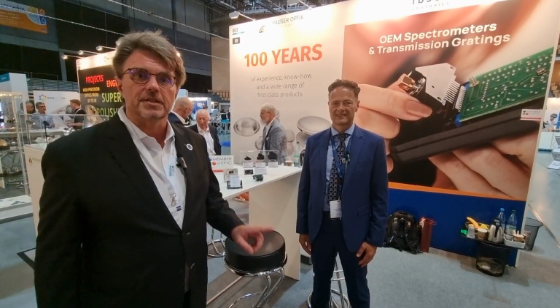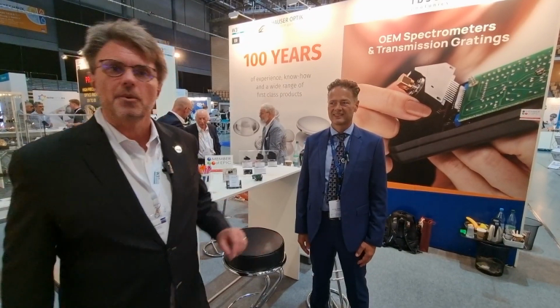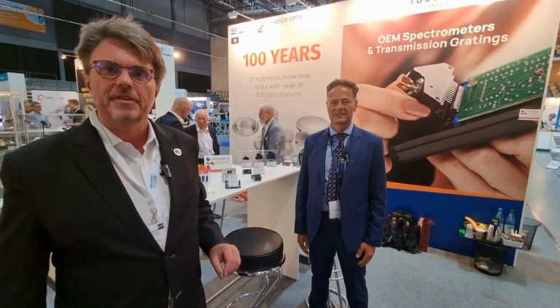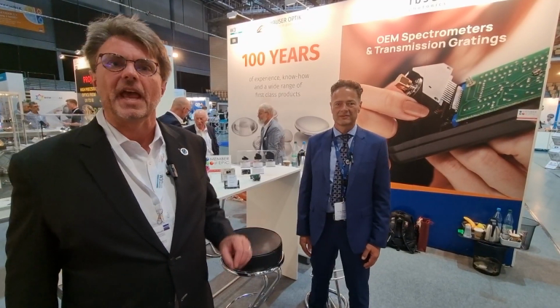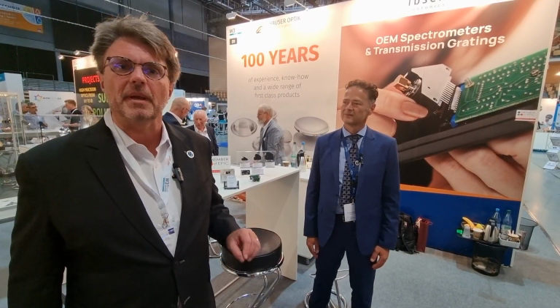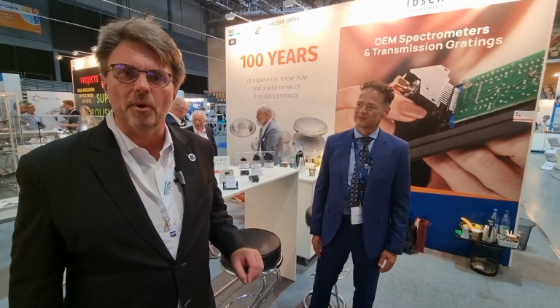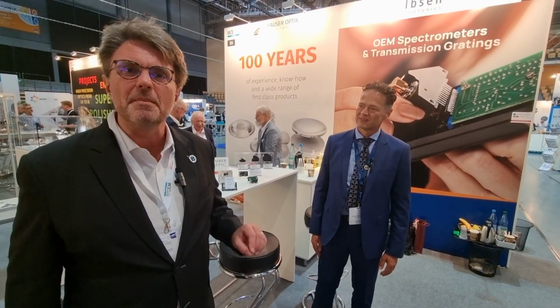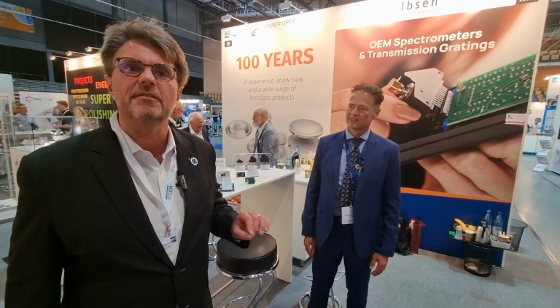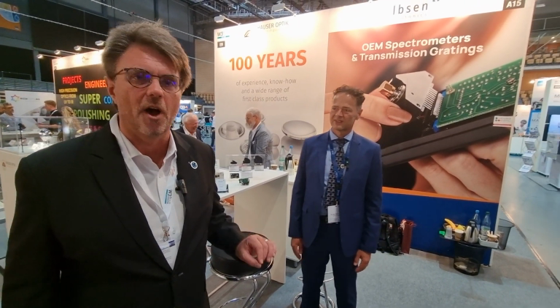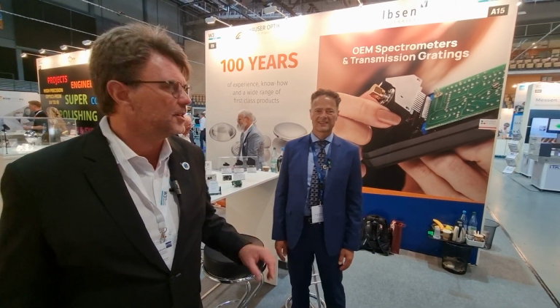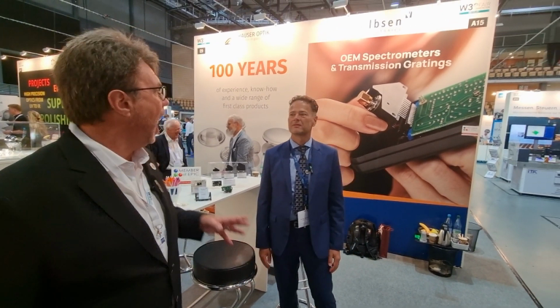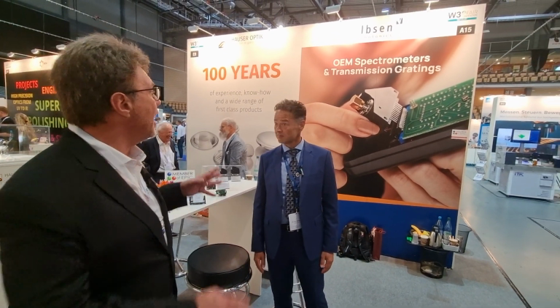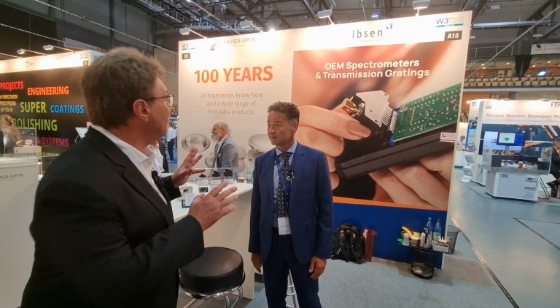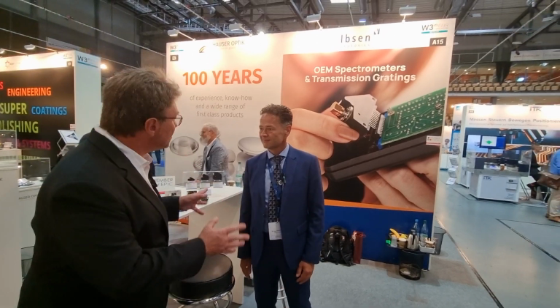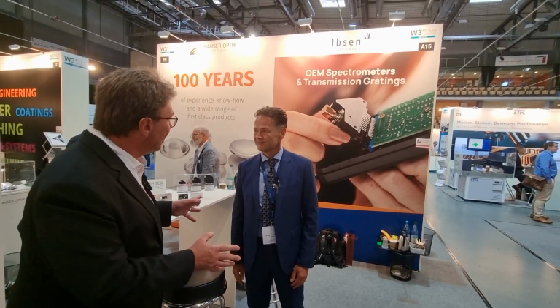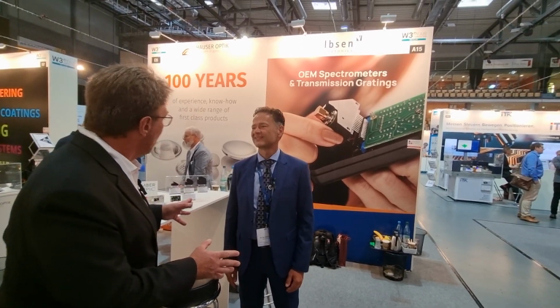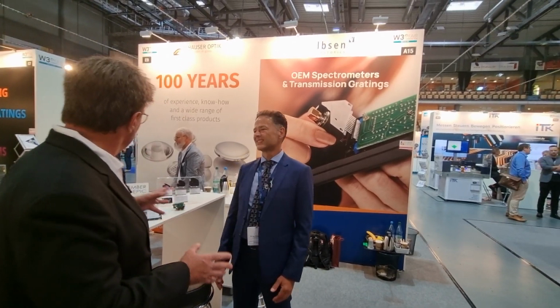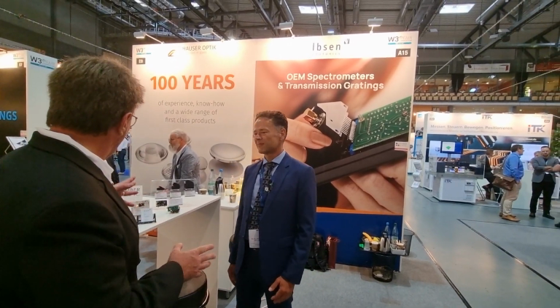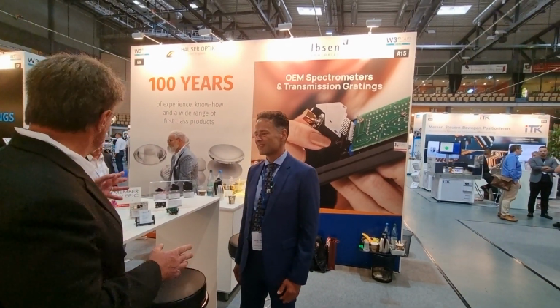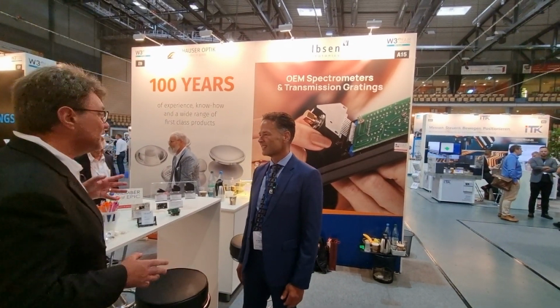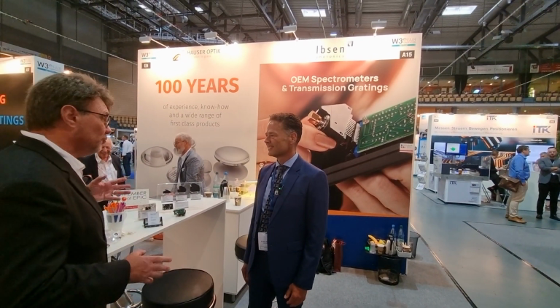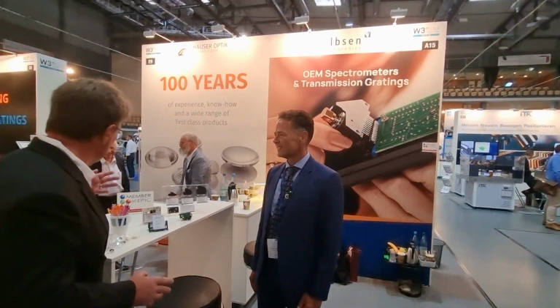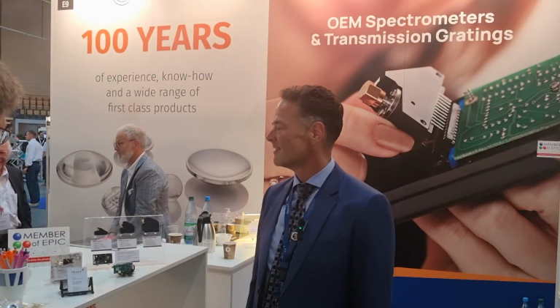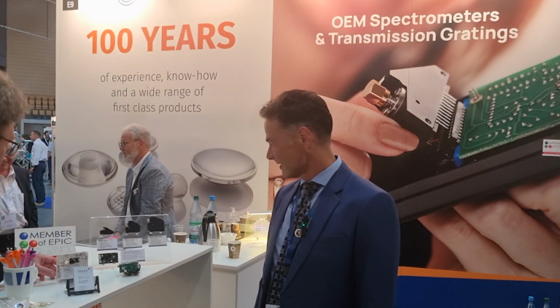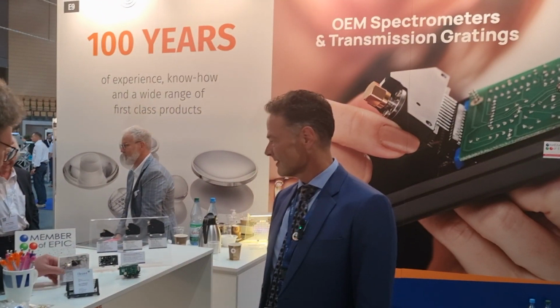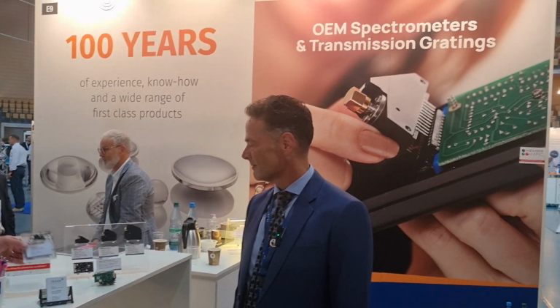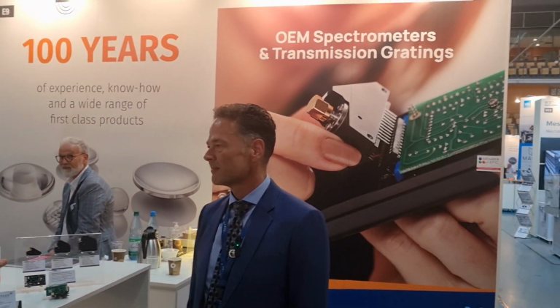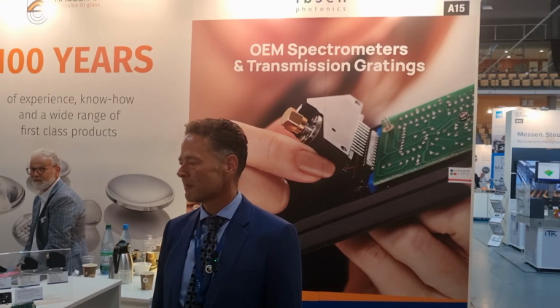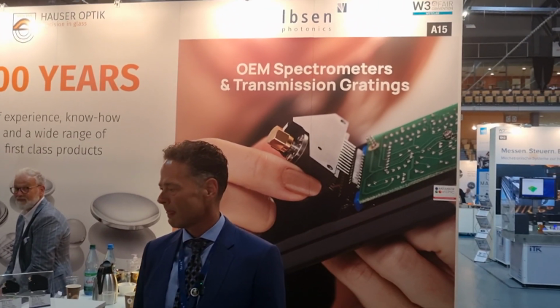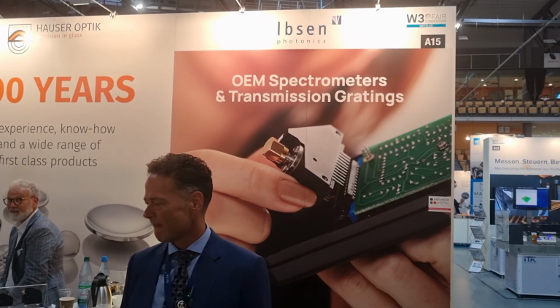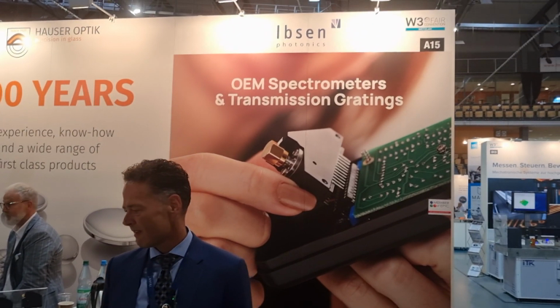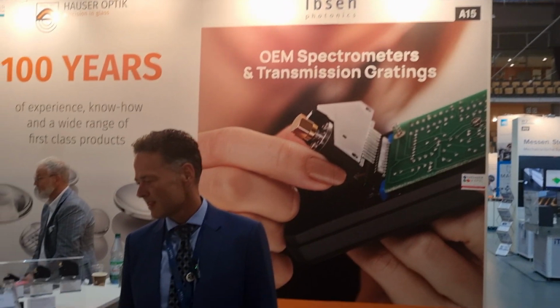Today we are visiting EPIC member Ibsen Photonics. I am fascinated with your world's best spectrometers. Can you tell me about this Pebble VIS?